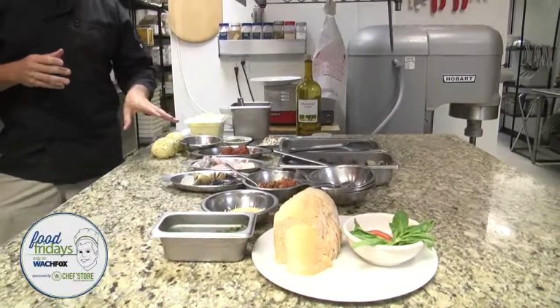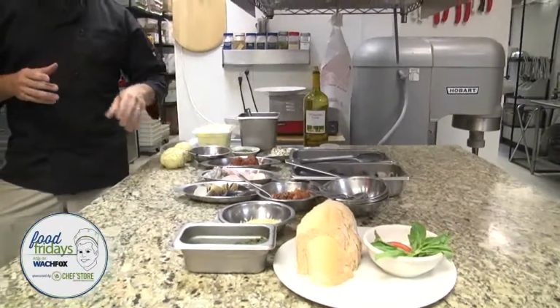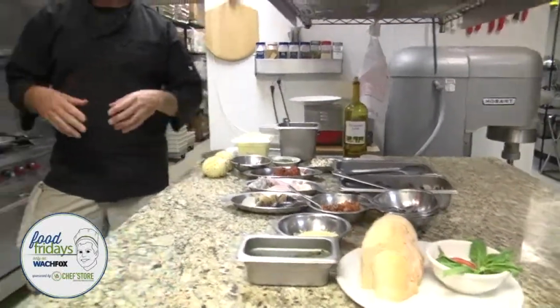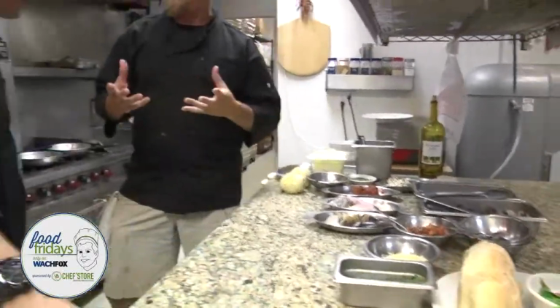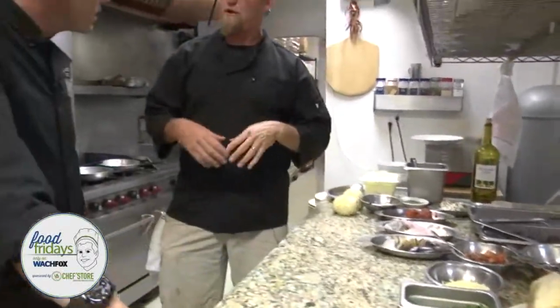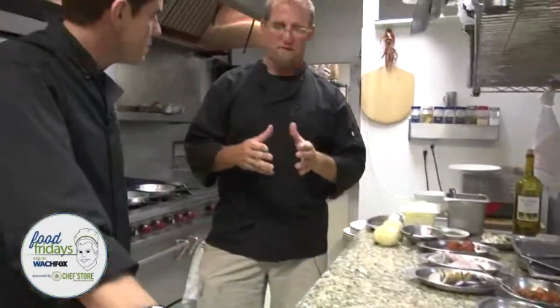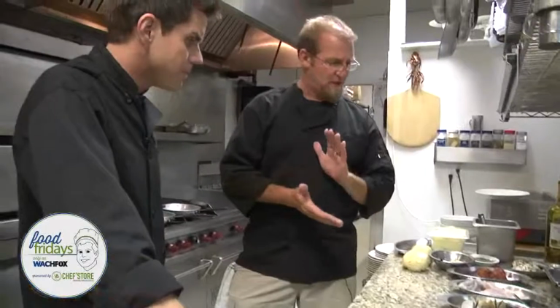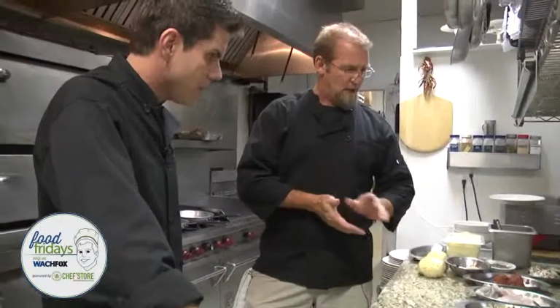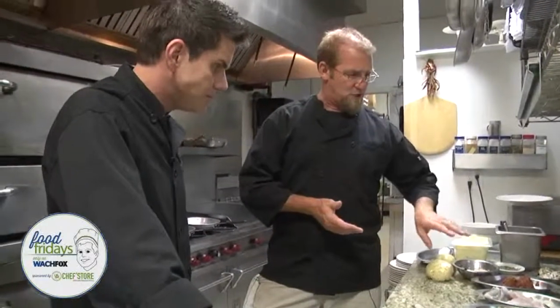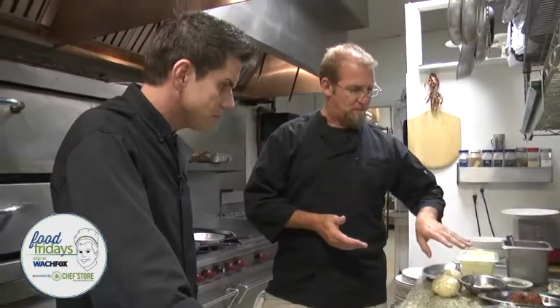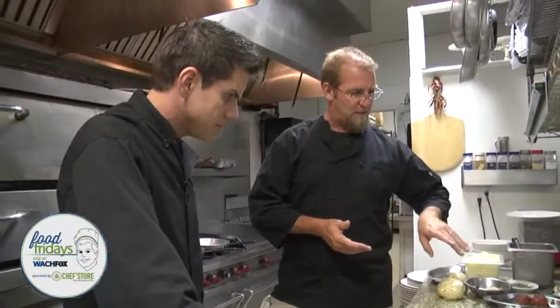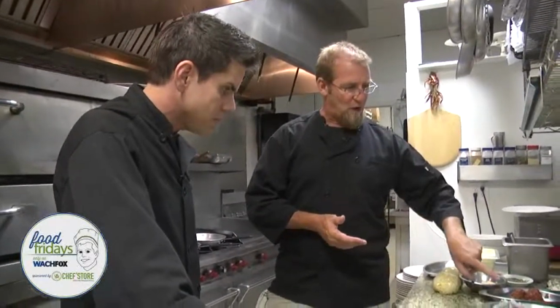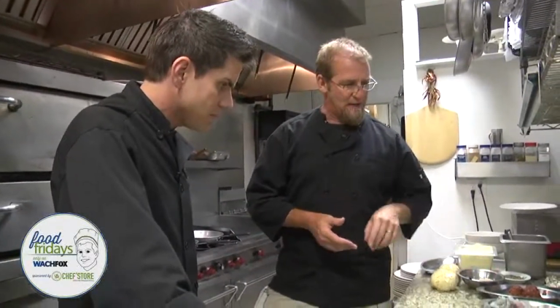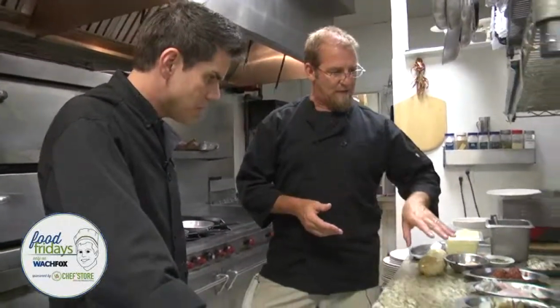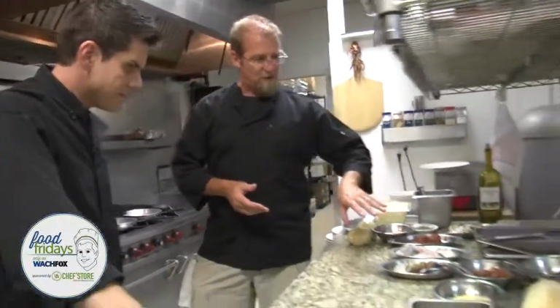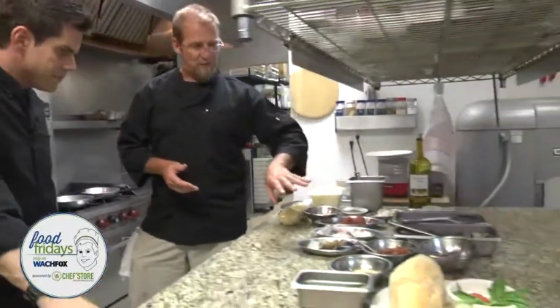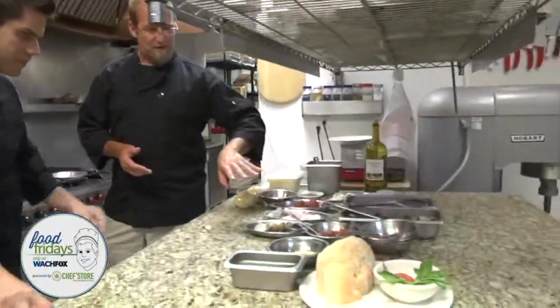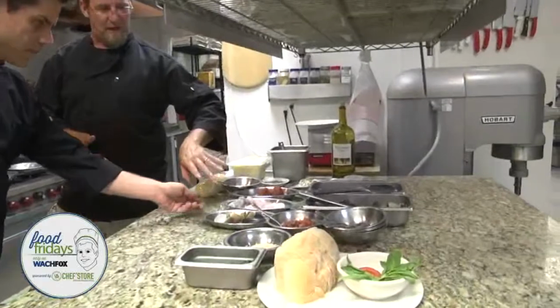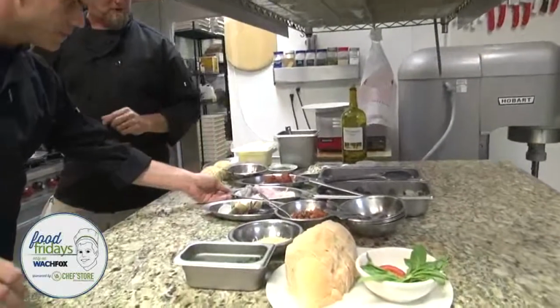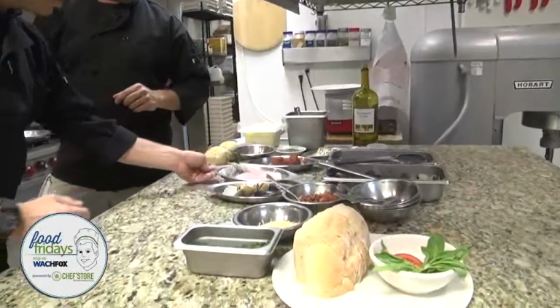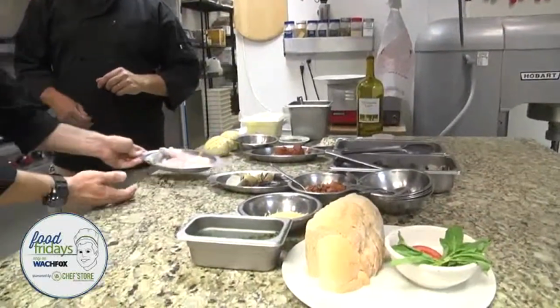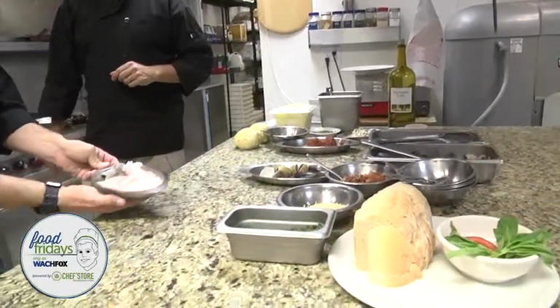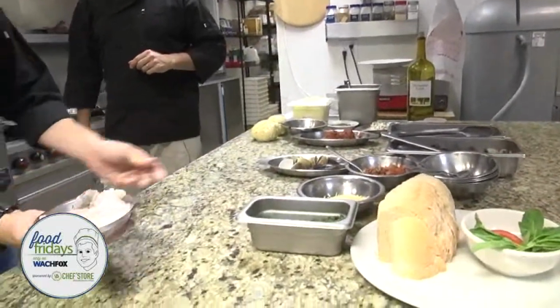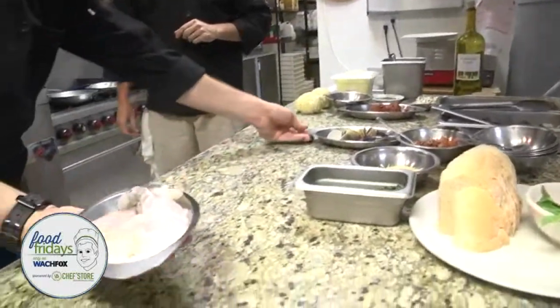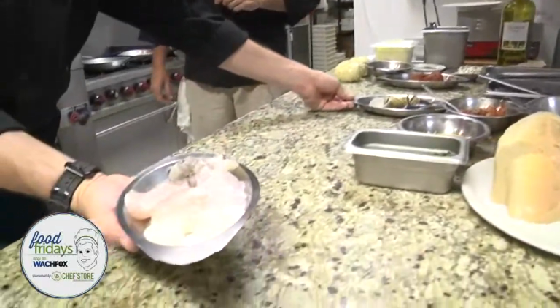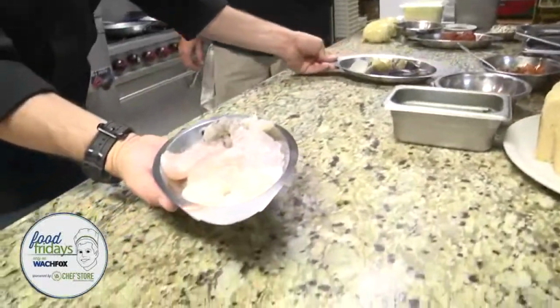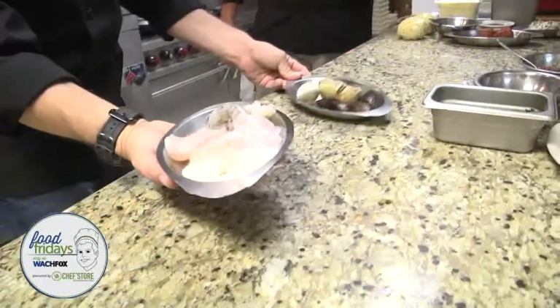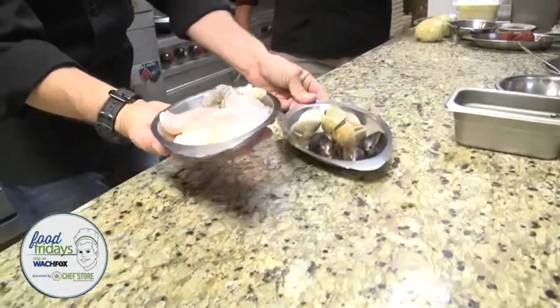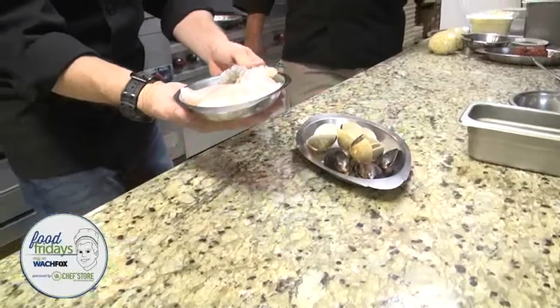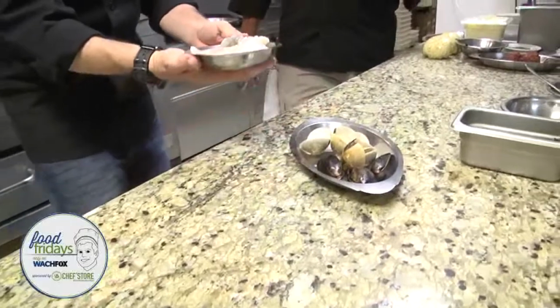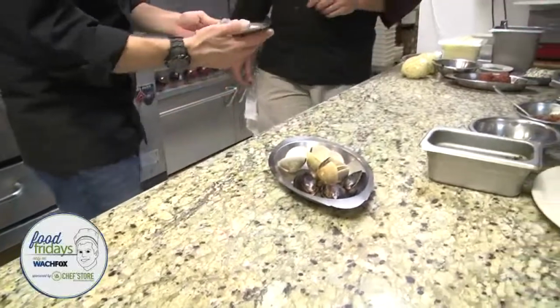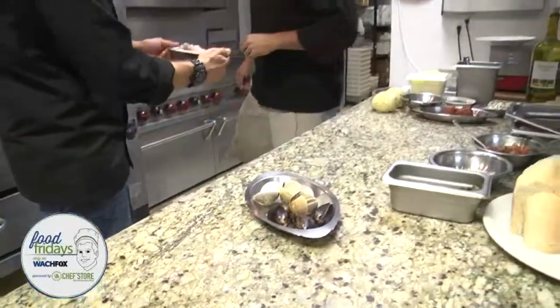Frutti di mare — fruits of the sea over pasta. We've got shrimp, scallops, swai as our fish, and we've got clams and mussels, and it's going to be in a red sauce with a little white wine and garlic. All right, let's go ahead and get cooking here, Tony.